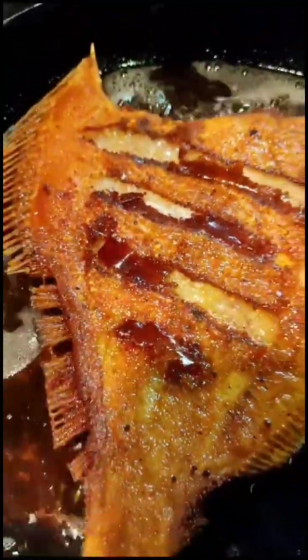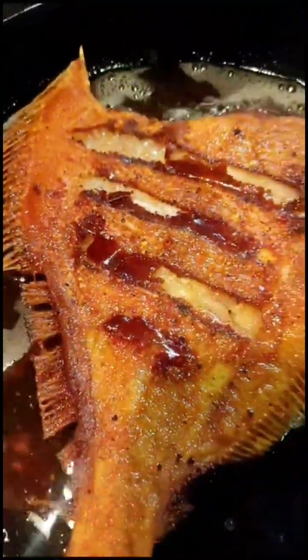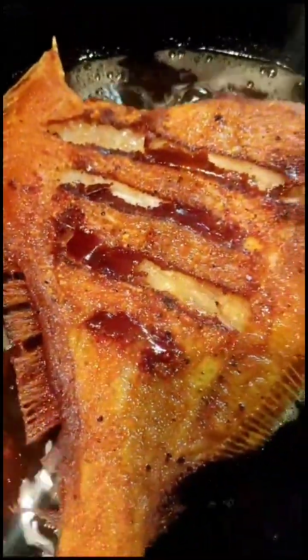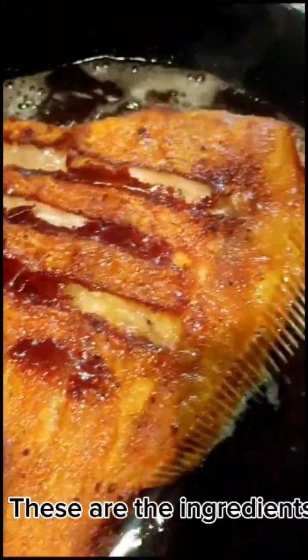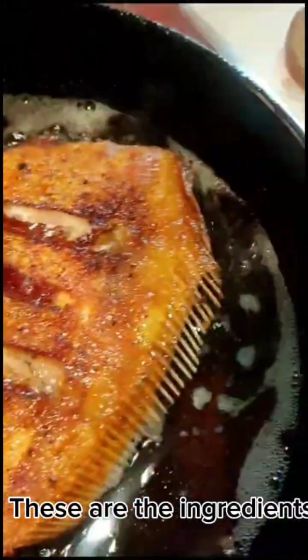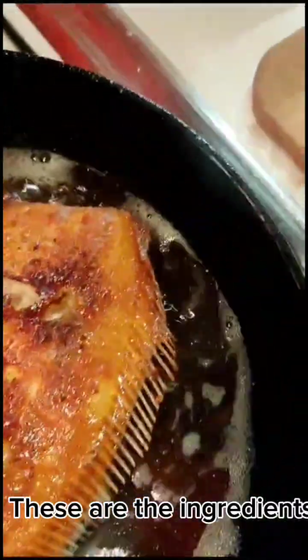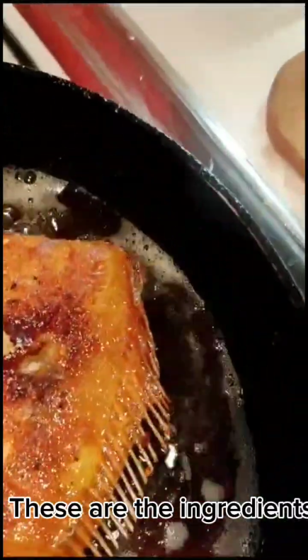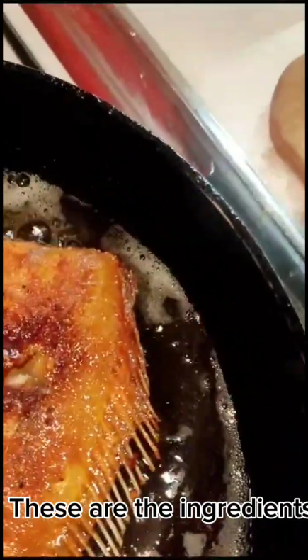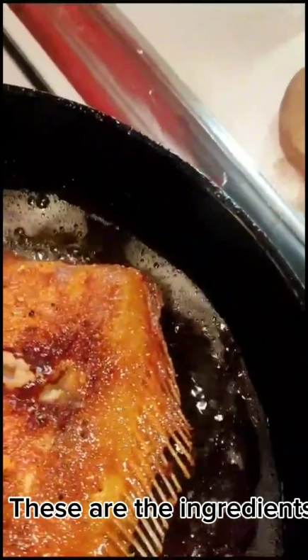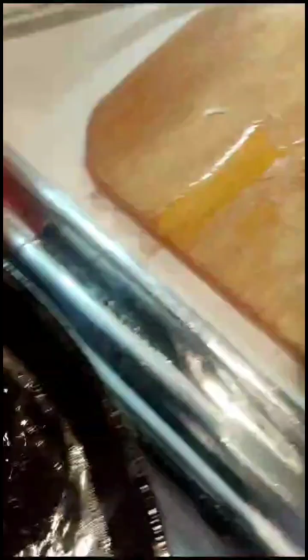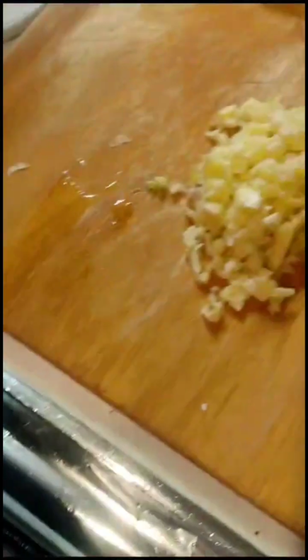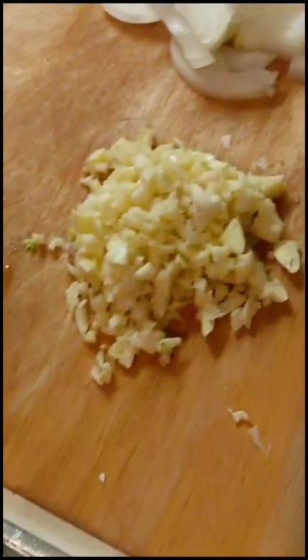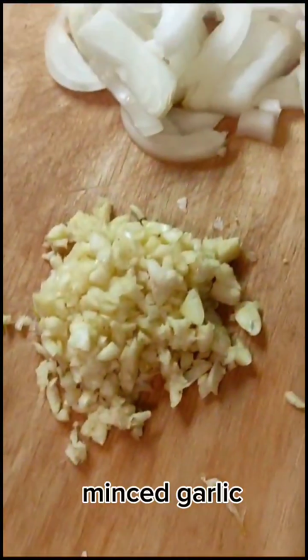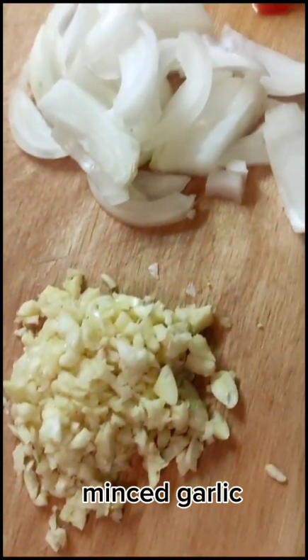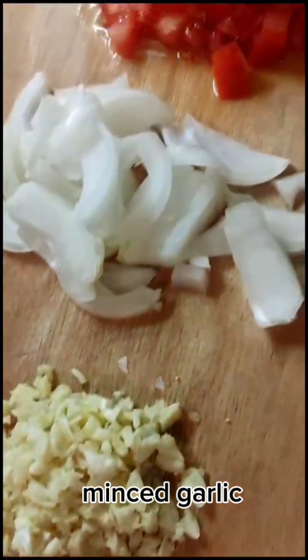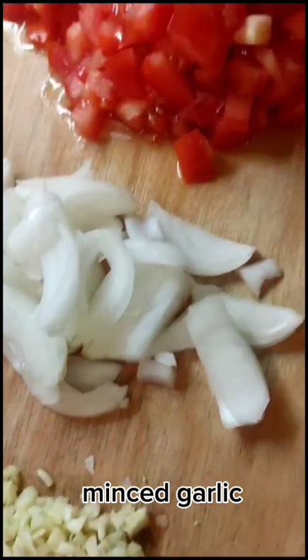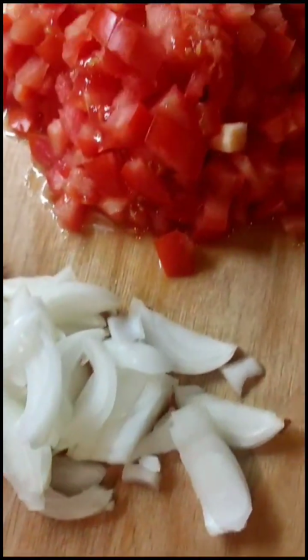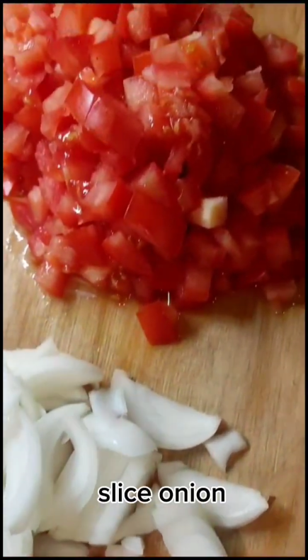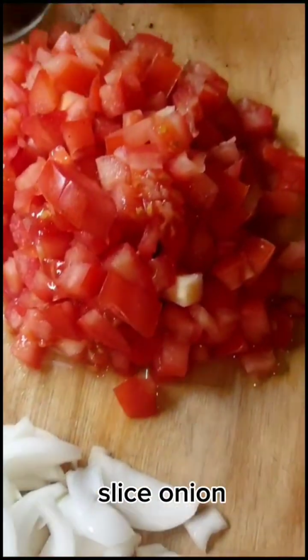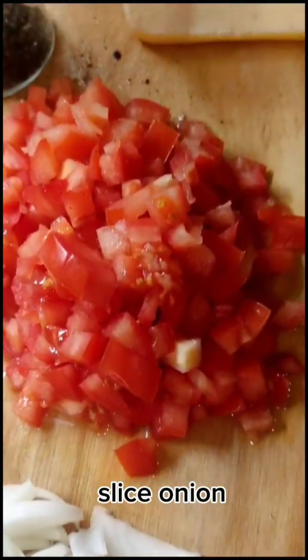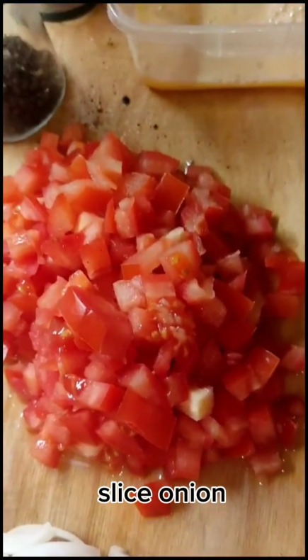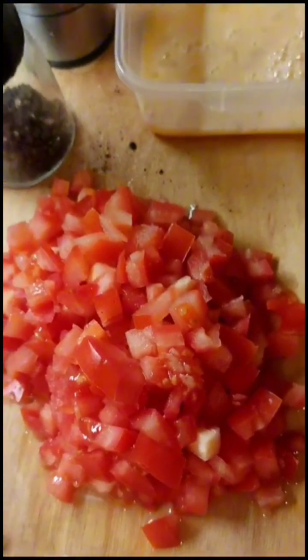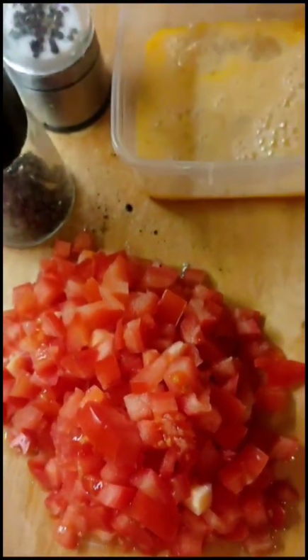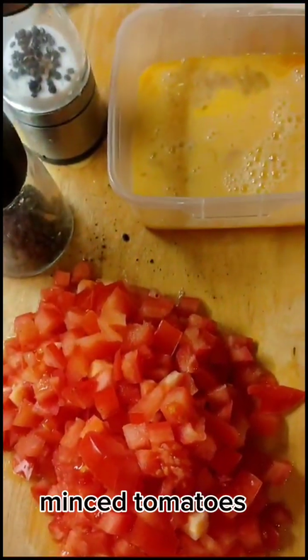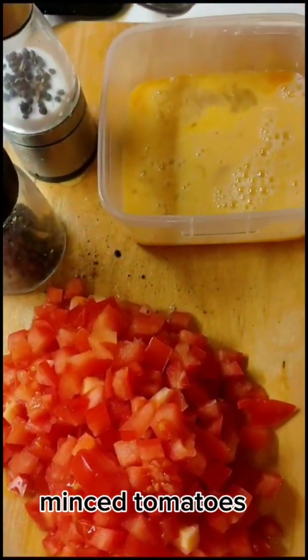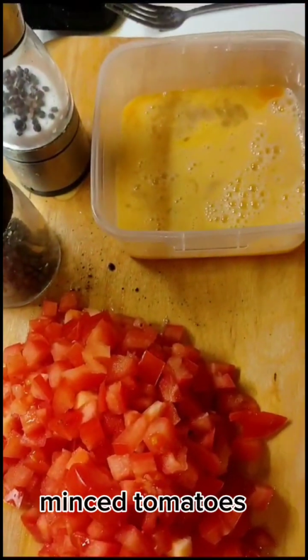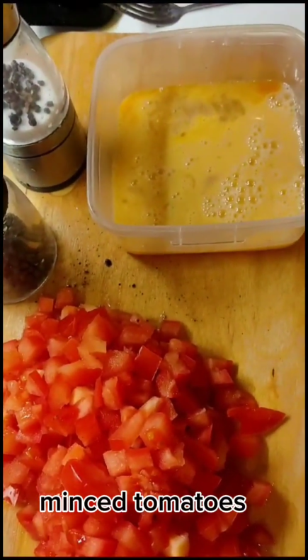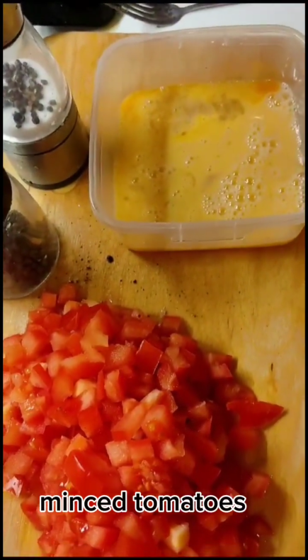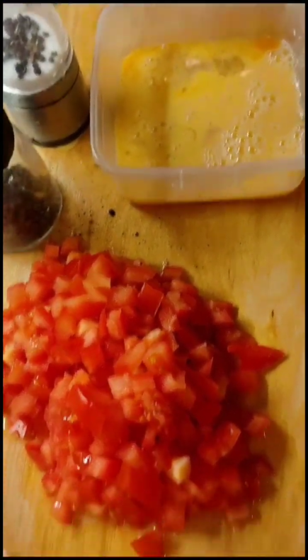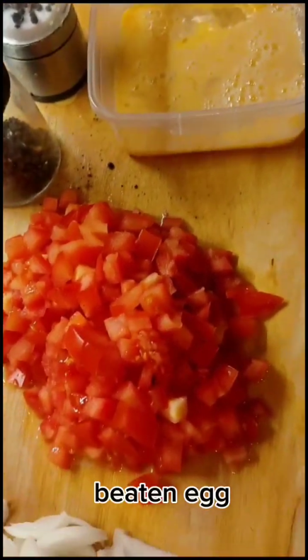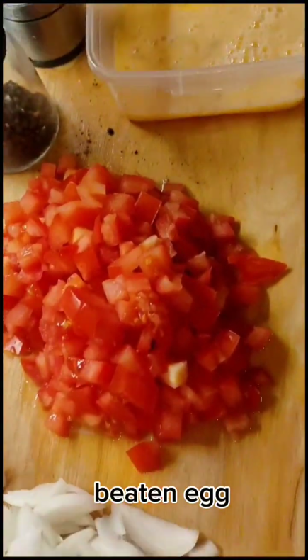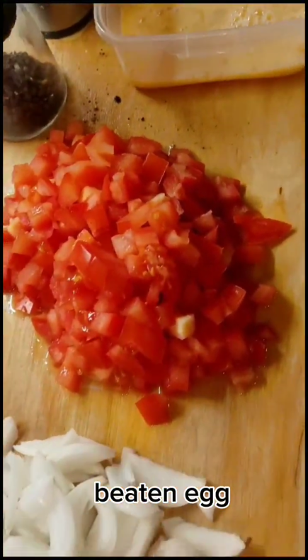These are the ingredients: mince garlic, slice onion, mince tomatoes, and an egg.